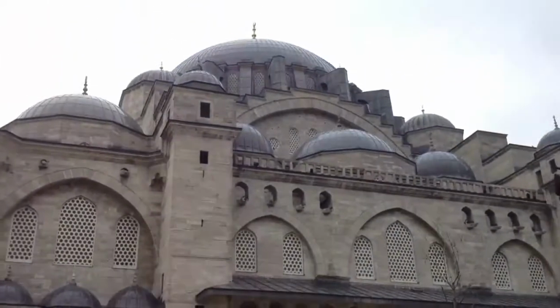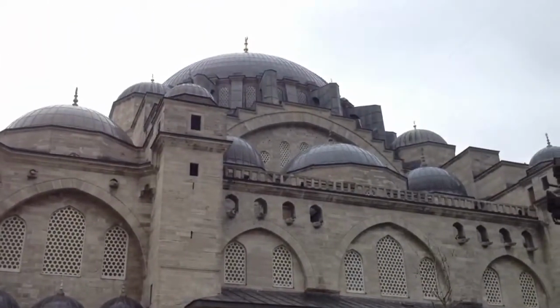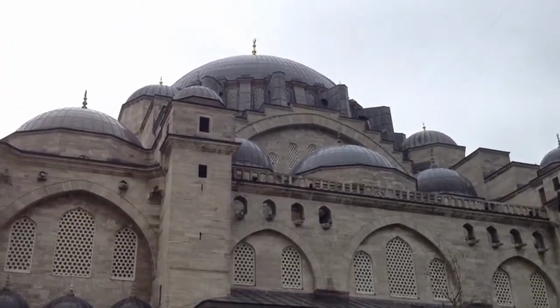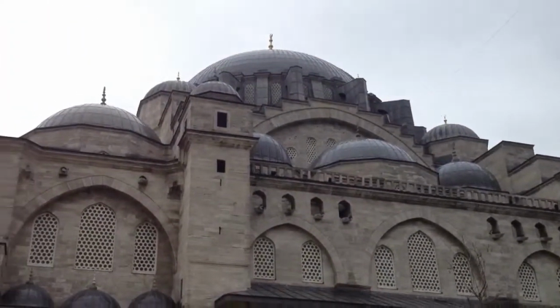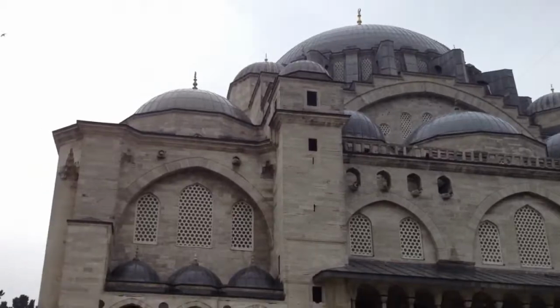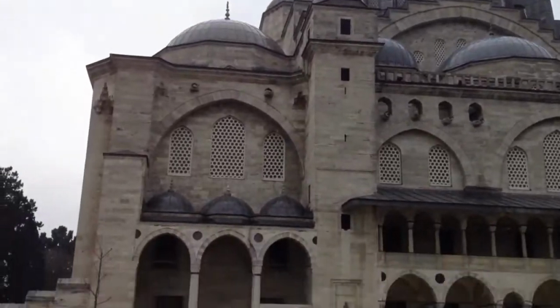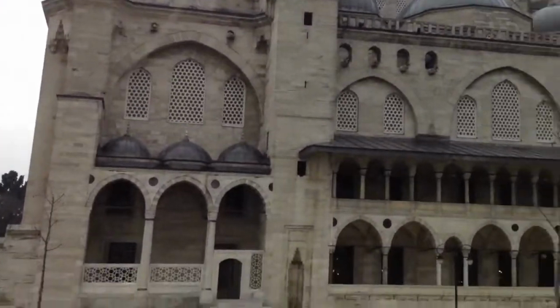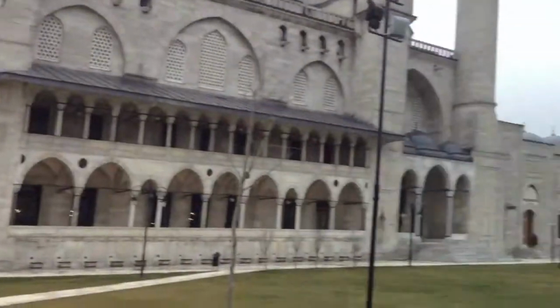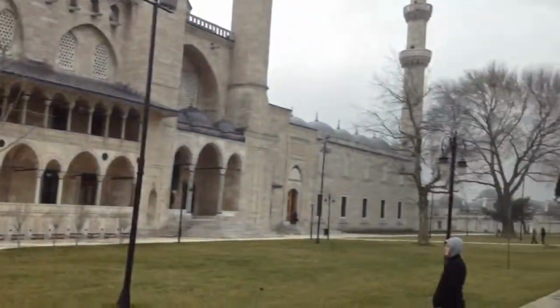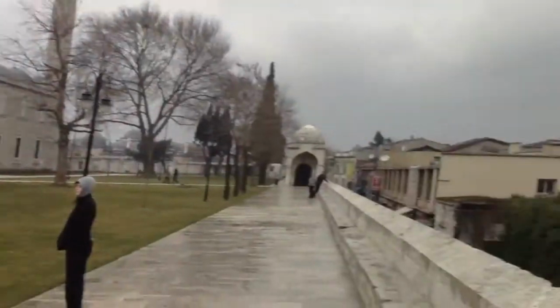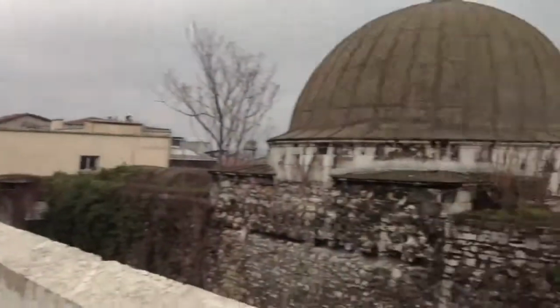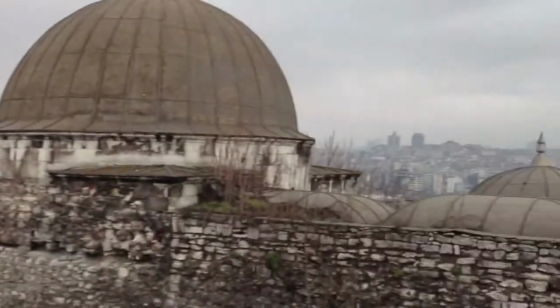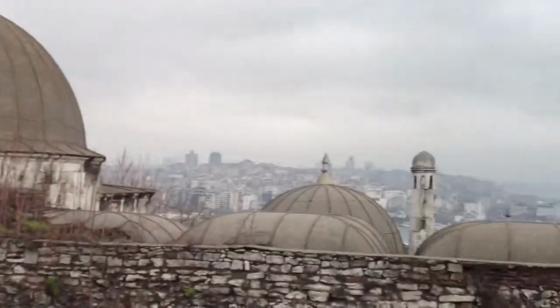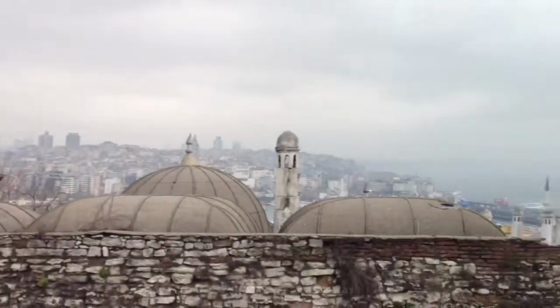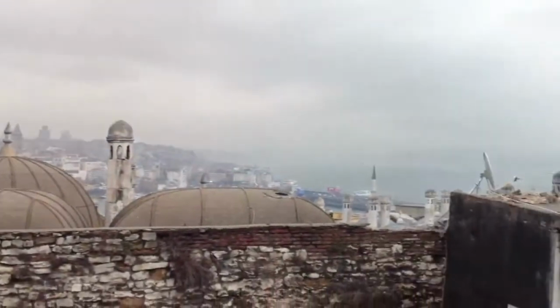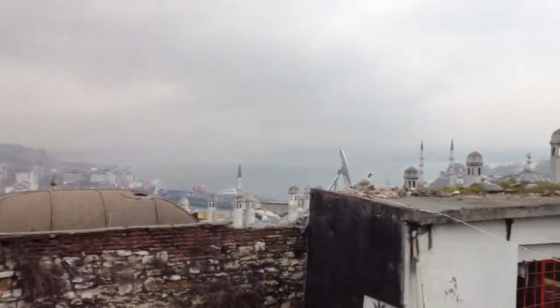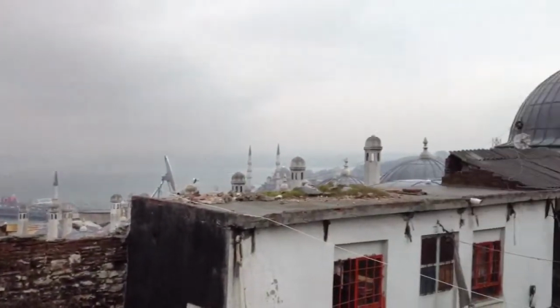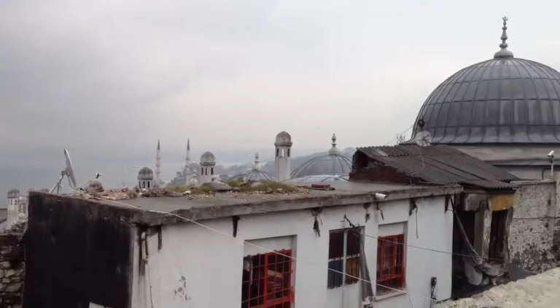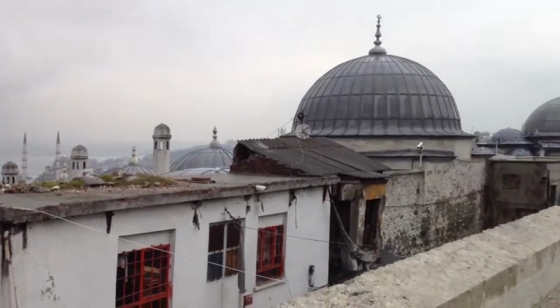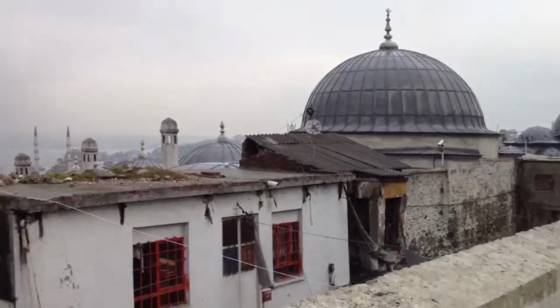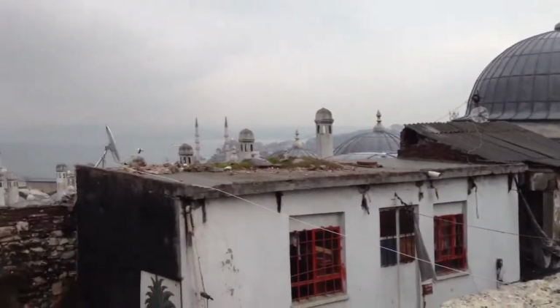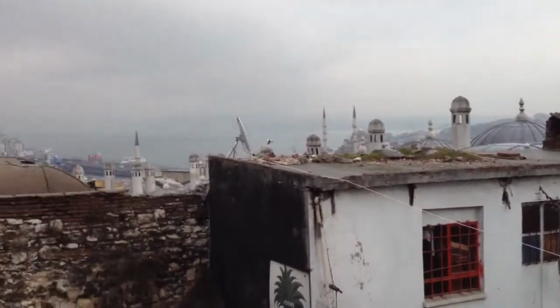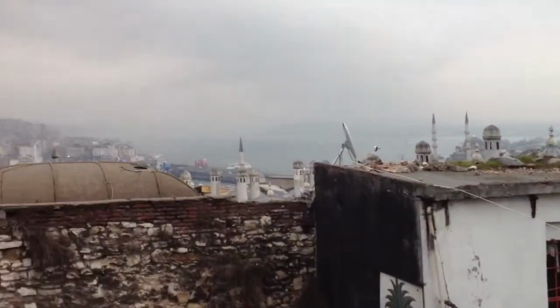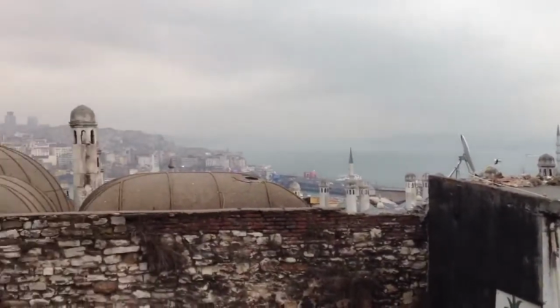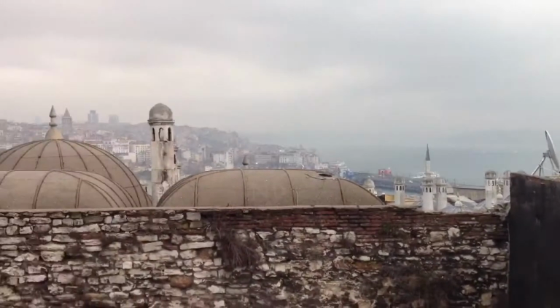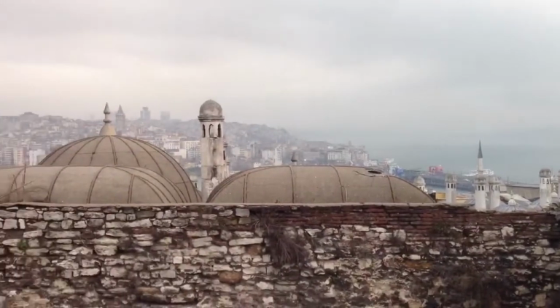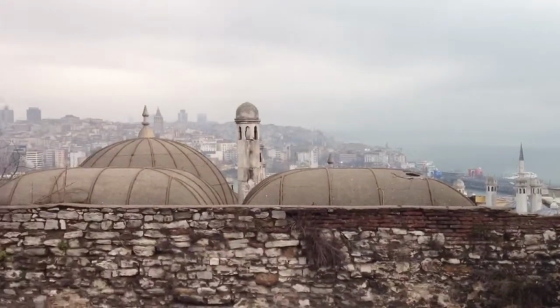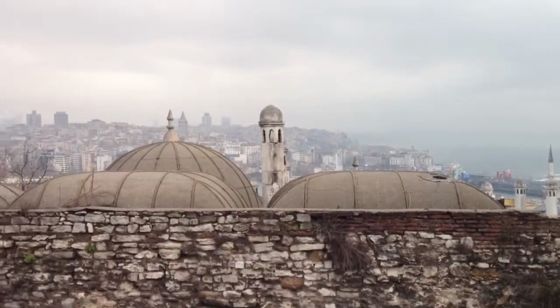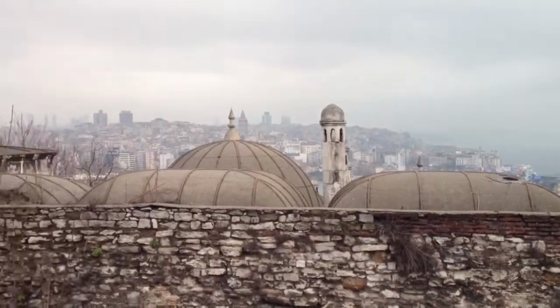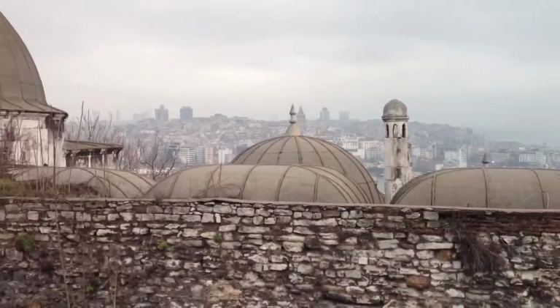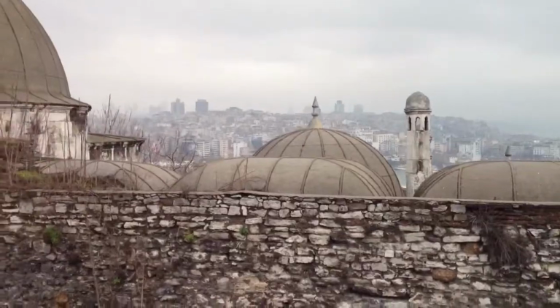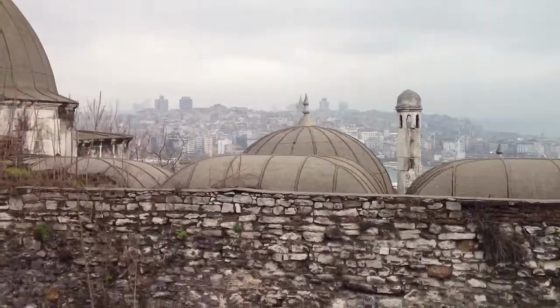But if I am incorrect and I find them, I will let you know. So far, as you can see, the weather is rainy and kind of dreary today, but overall everything else is good. We've already toured the Blue Mosque — I'll get you a nice video of that later. See you later!